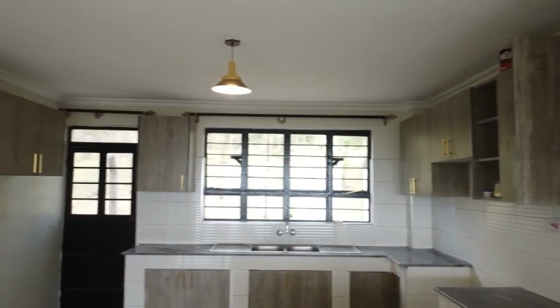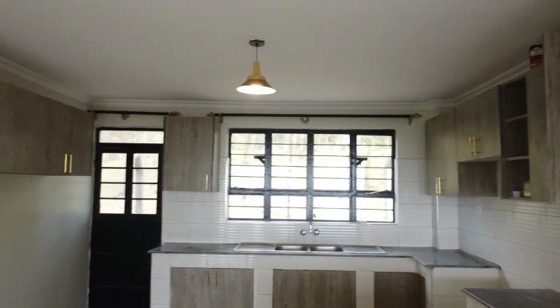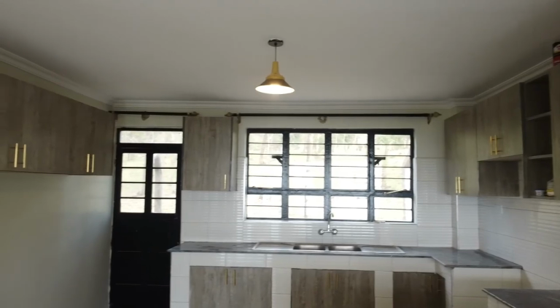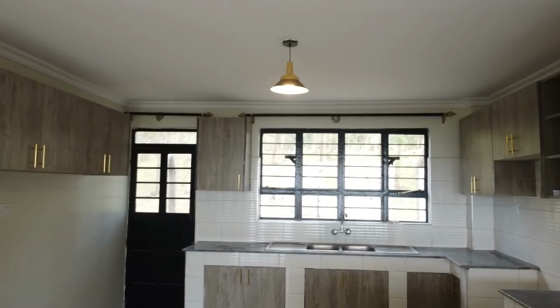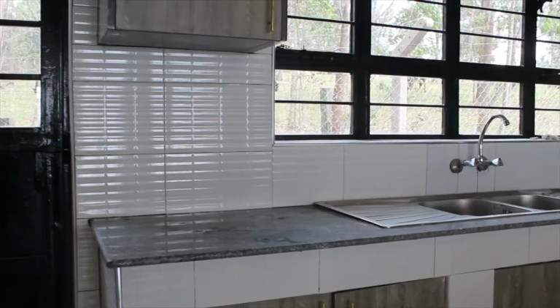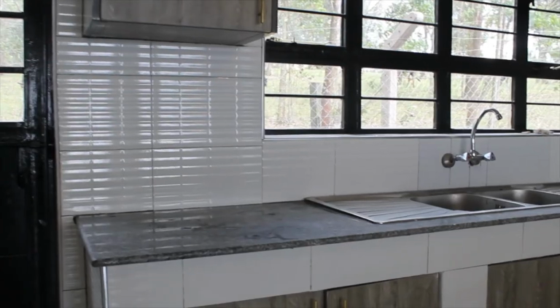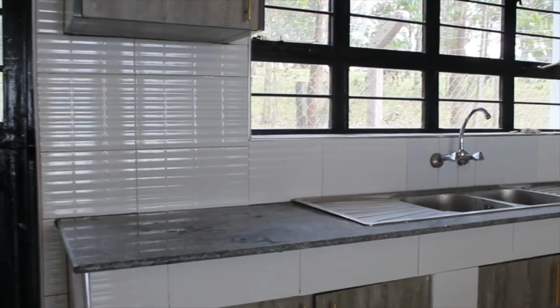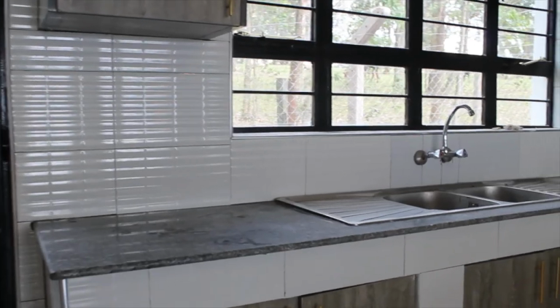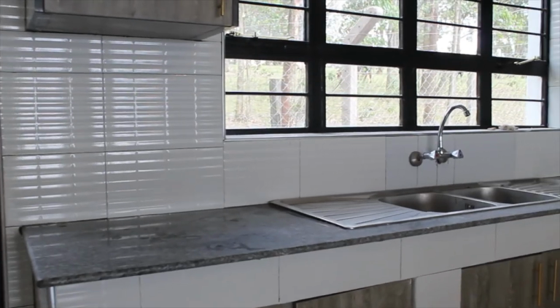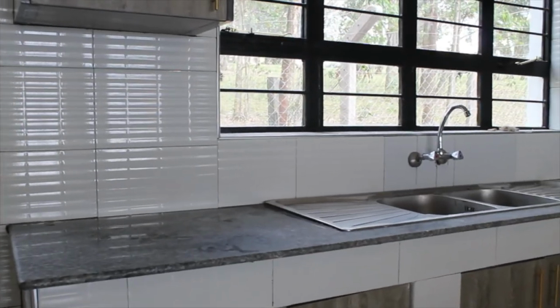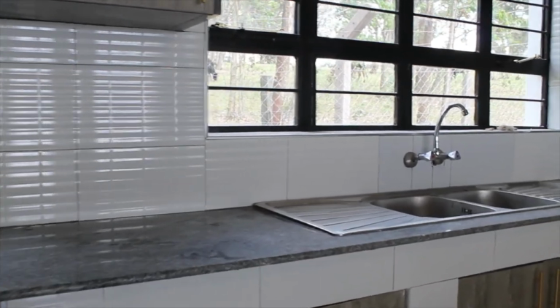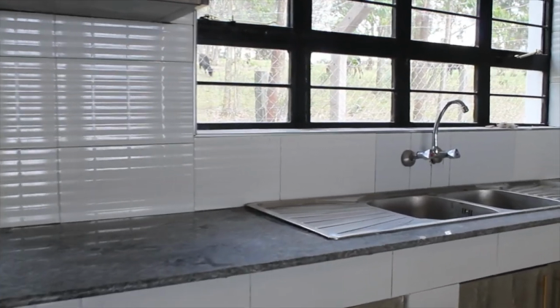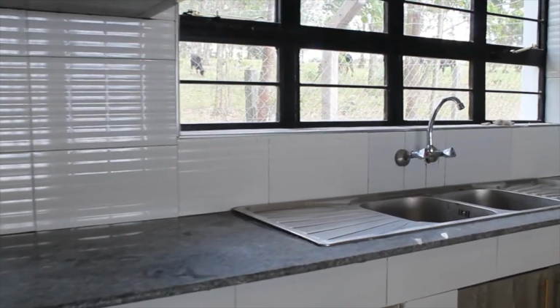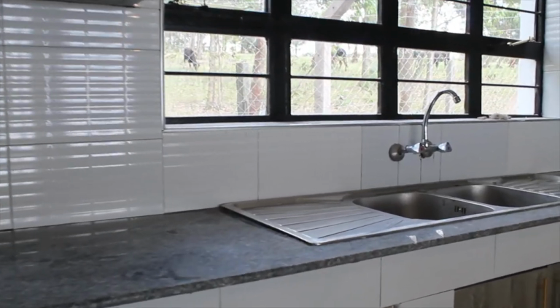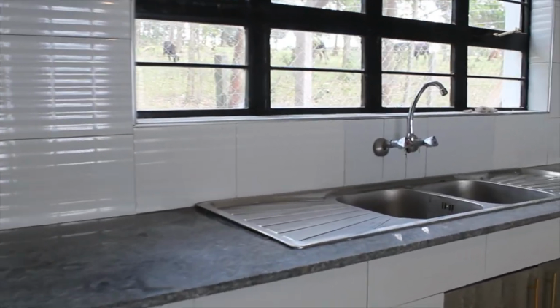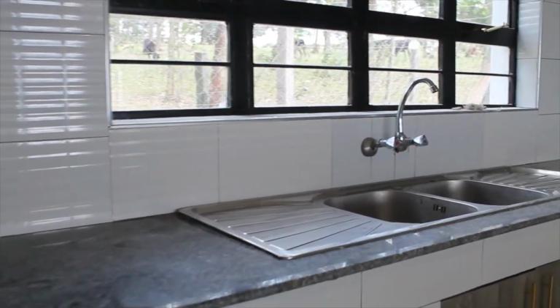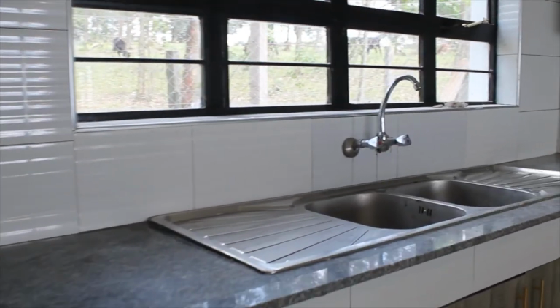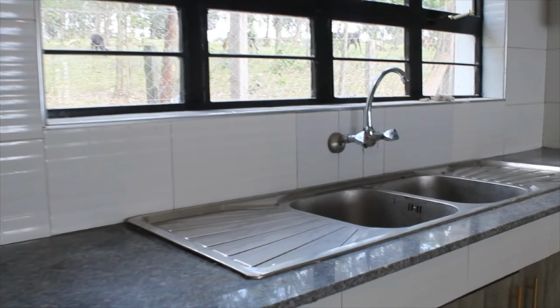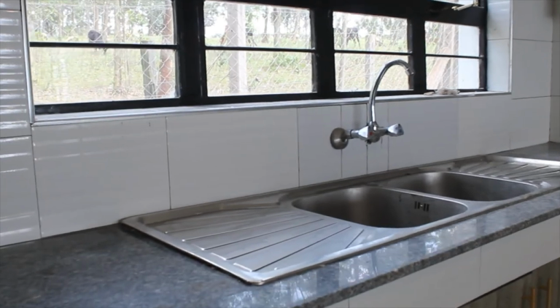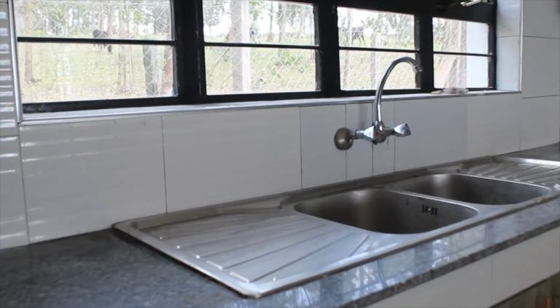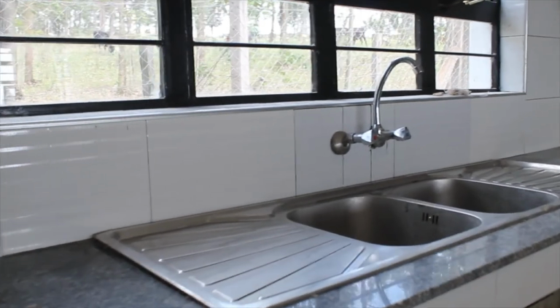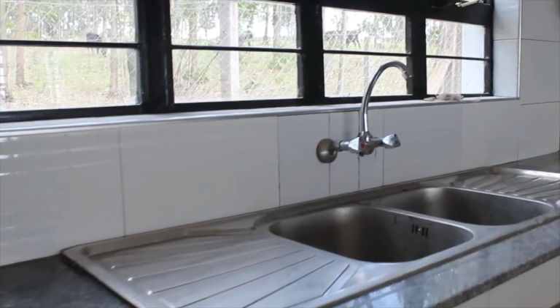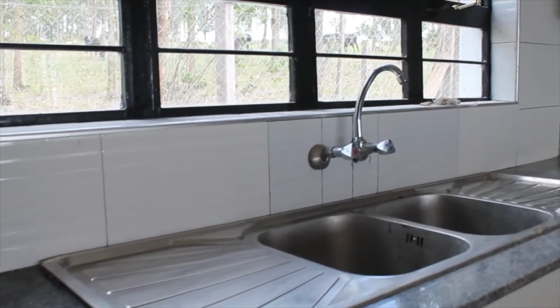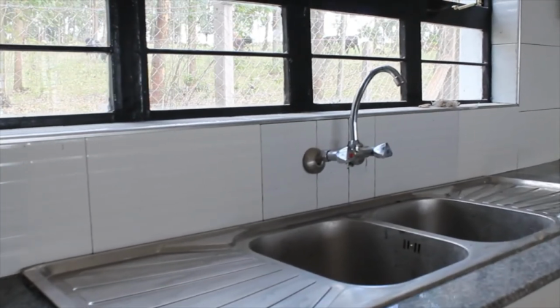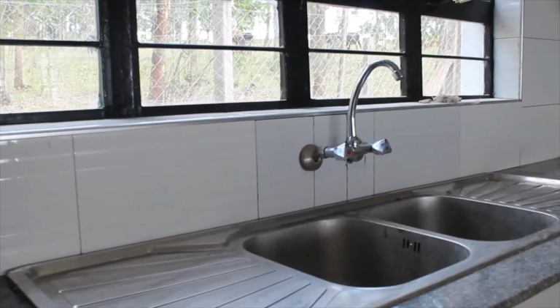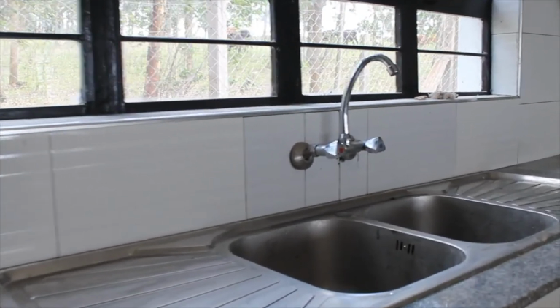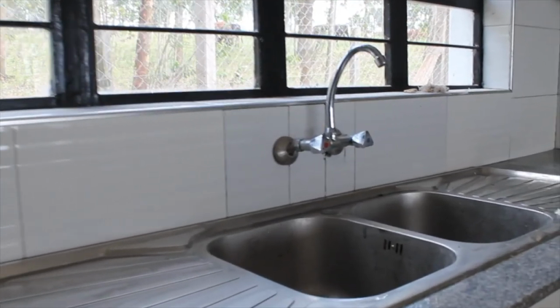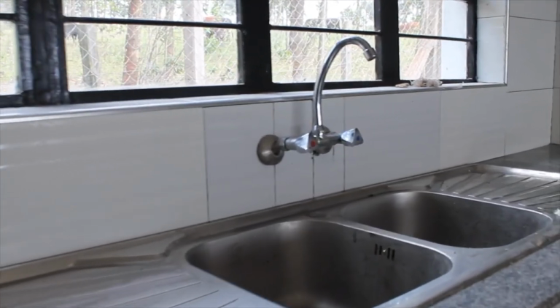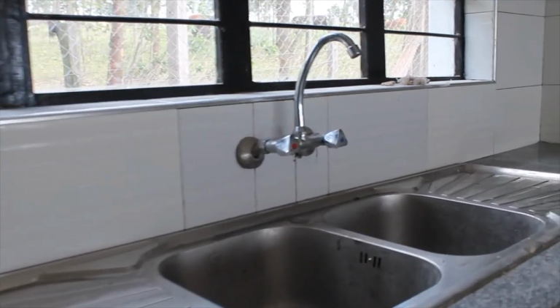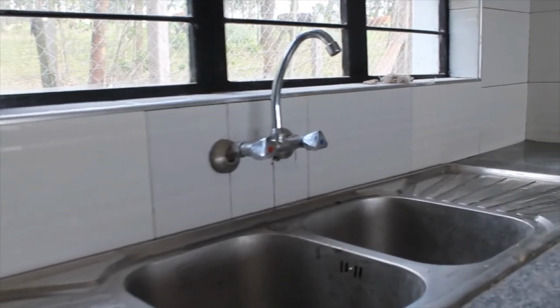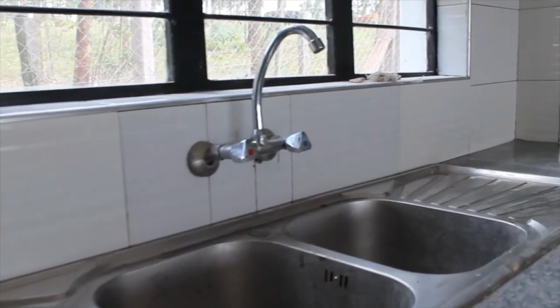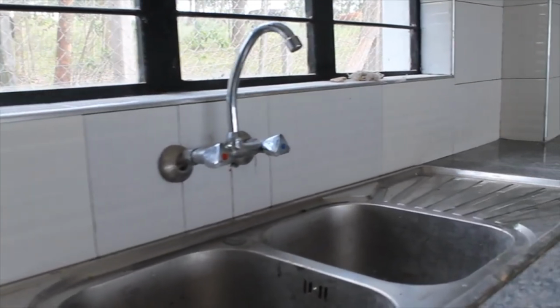Moving into this spacious and modern upscale kitchen, which offers a lot of storage areas, a double sink, and lots of countertops for all your culinary tasks.